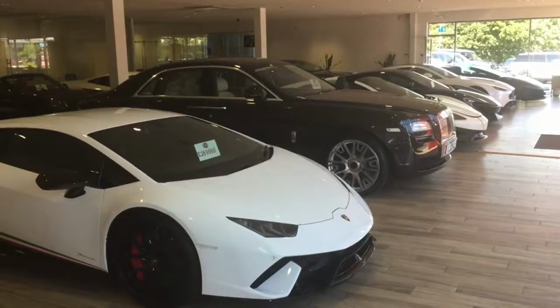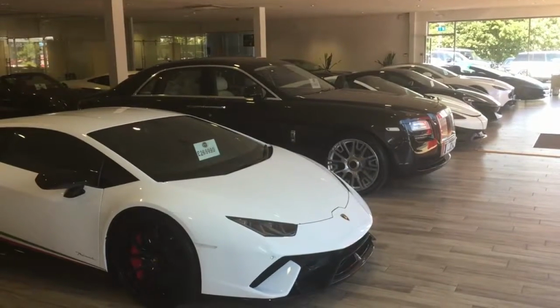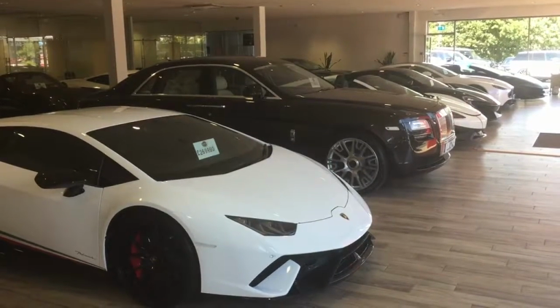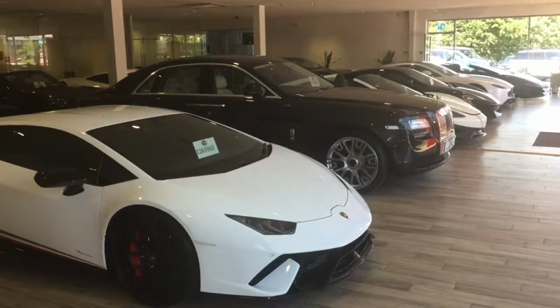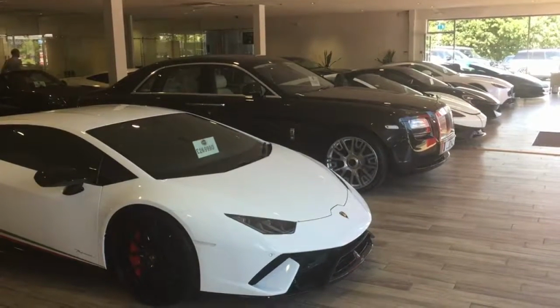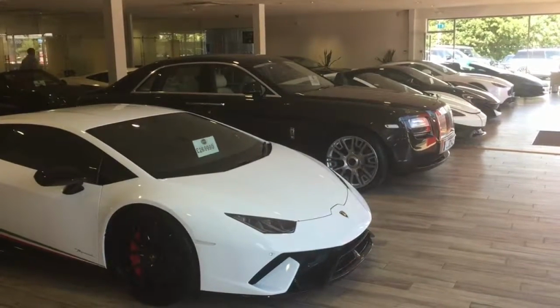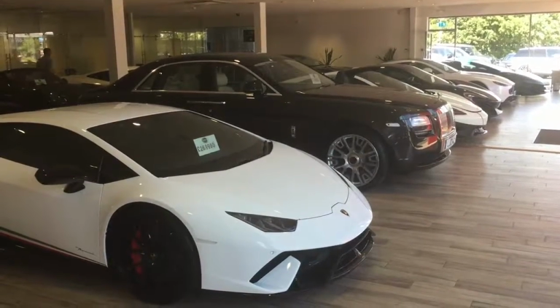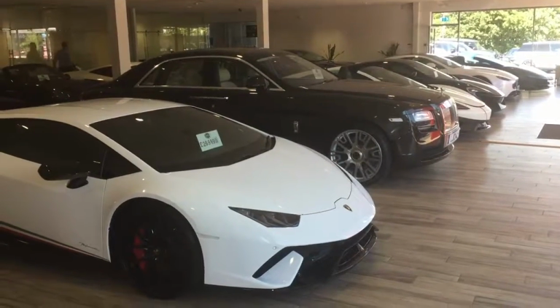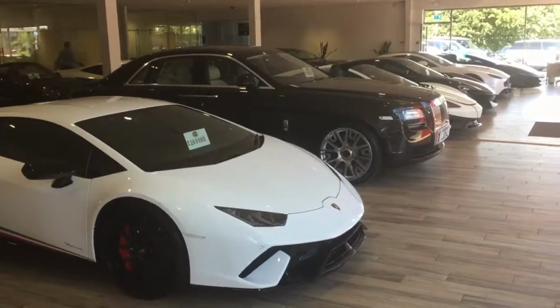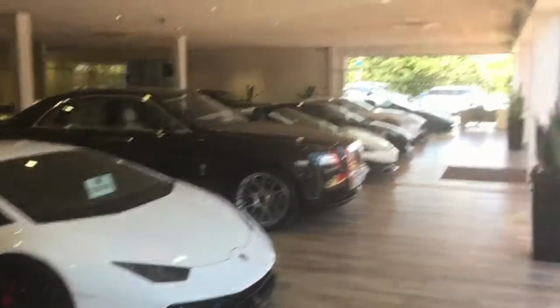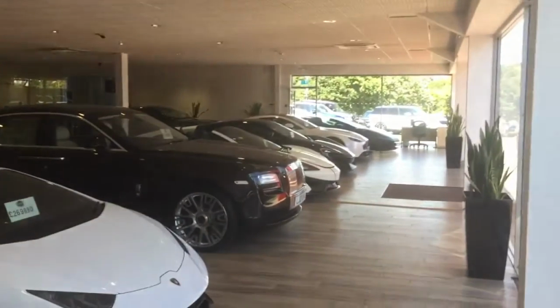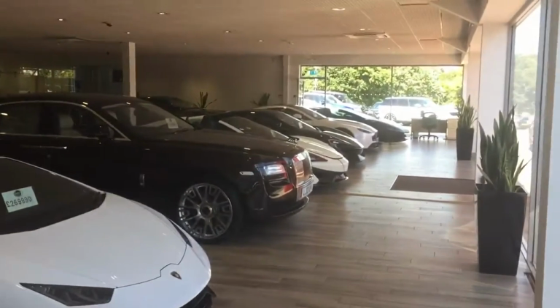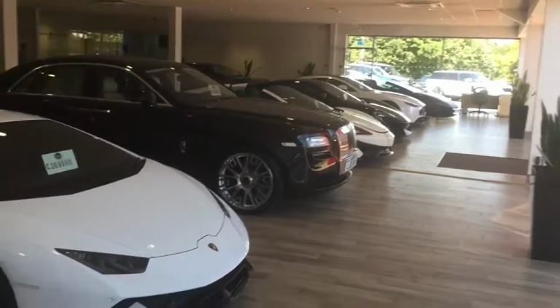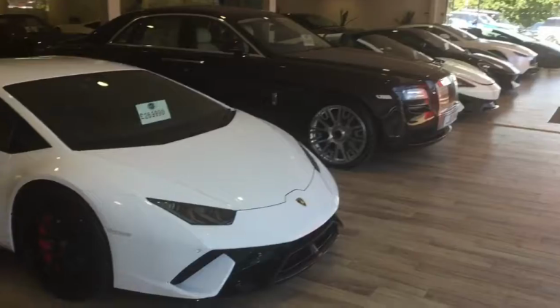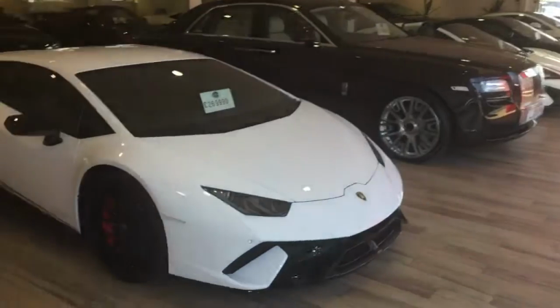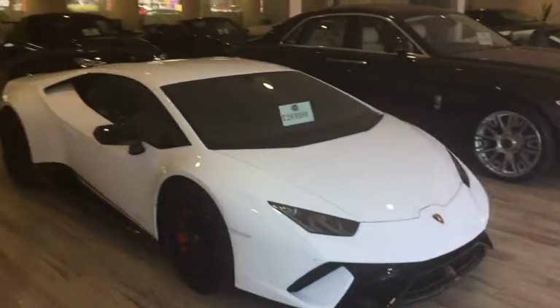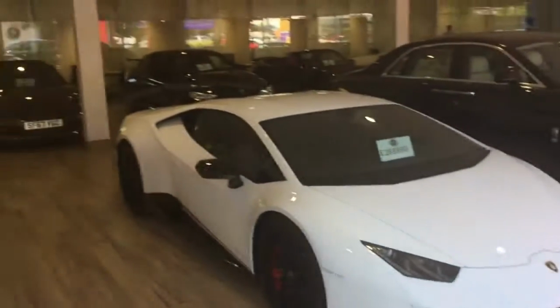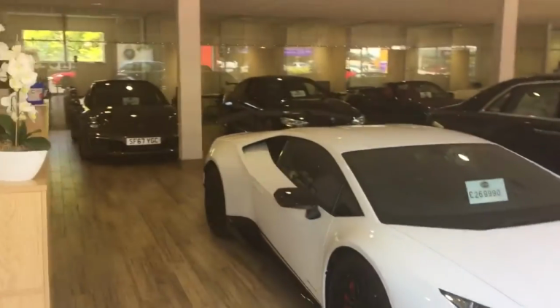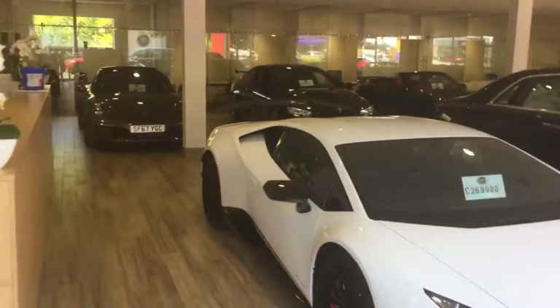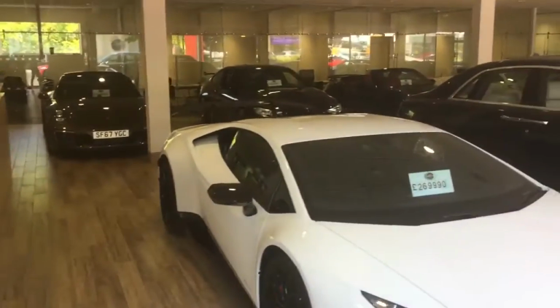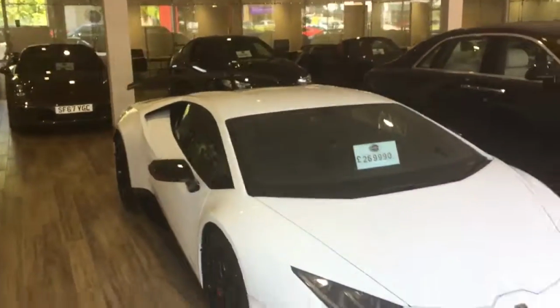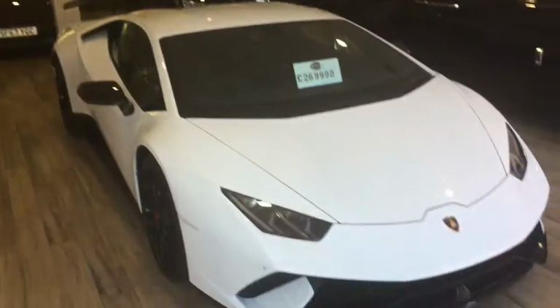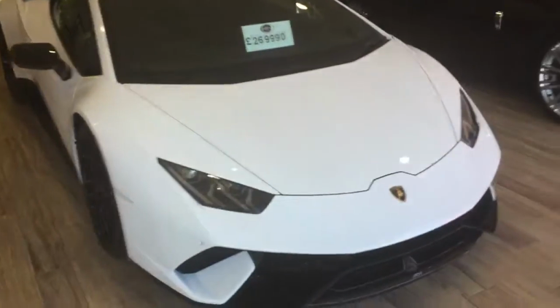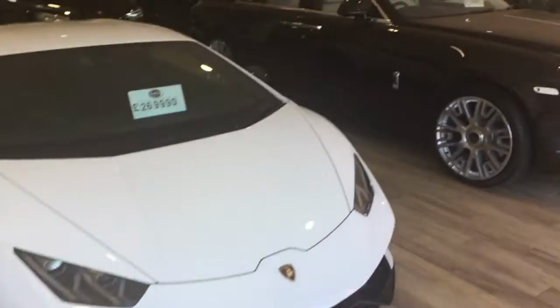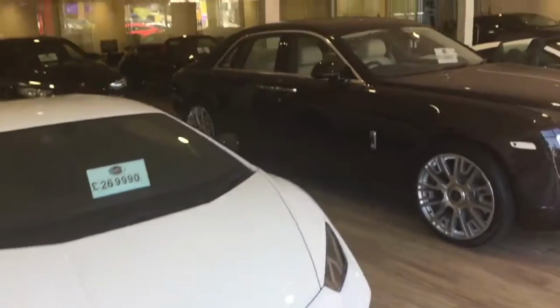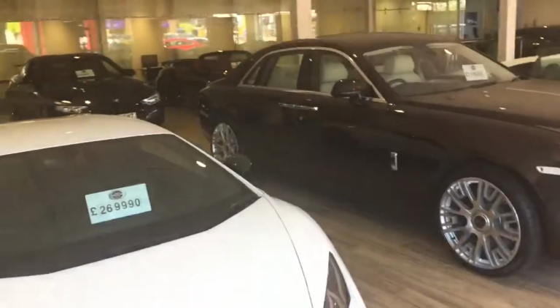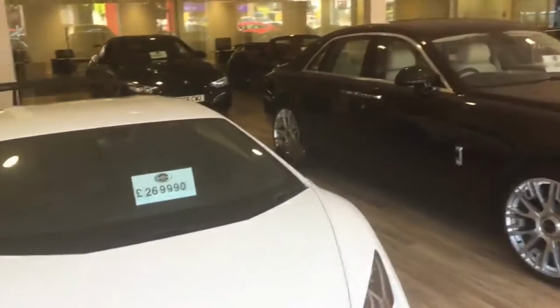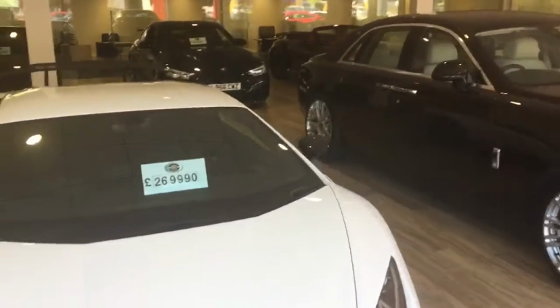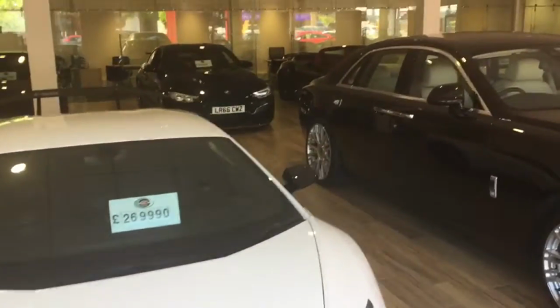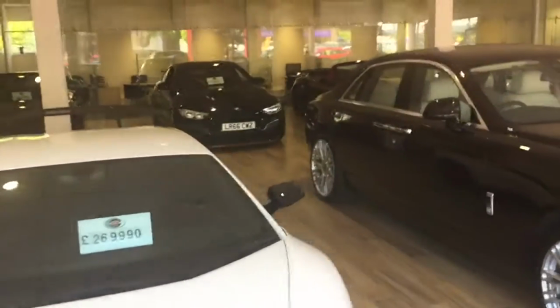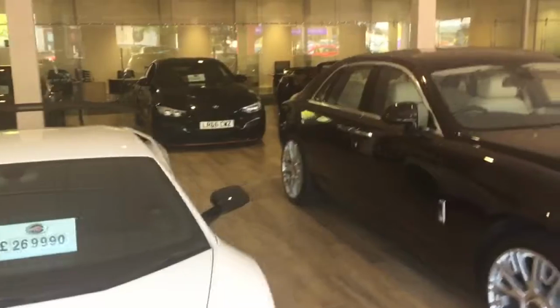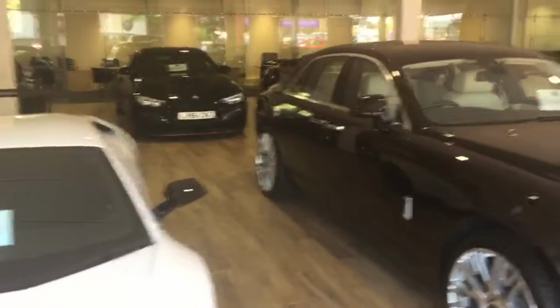Hi Russell, it's Harry at GC Motors. As promised, just going to do a little video of the Range Rover. I just thought I'd start in the showroom, show you a few of the bits that we've got in, a bit about who we are and what we're about.